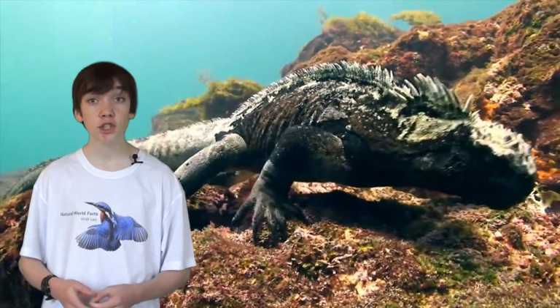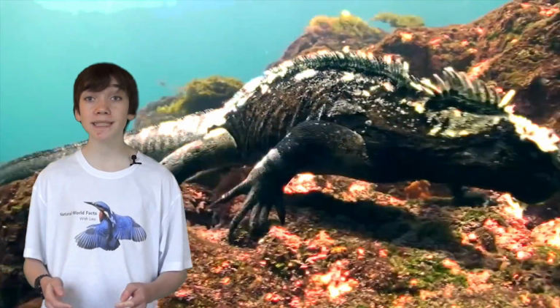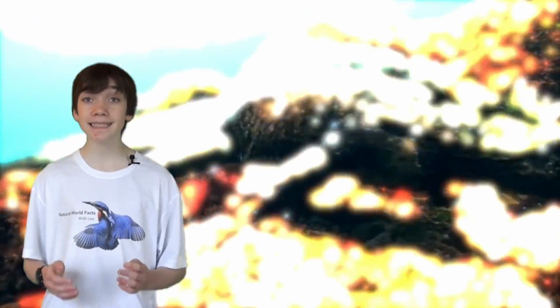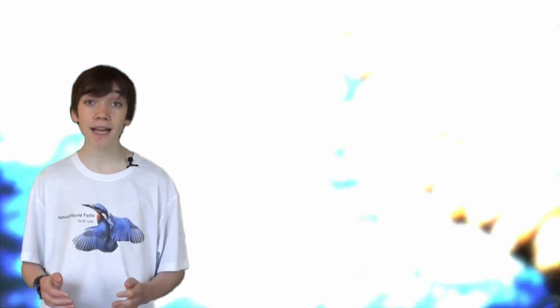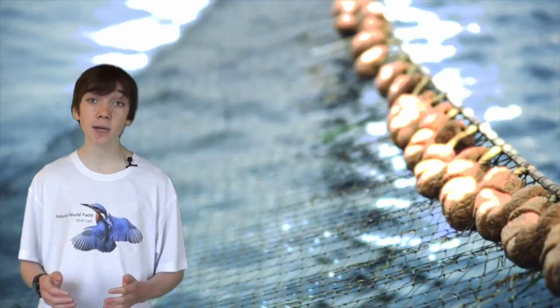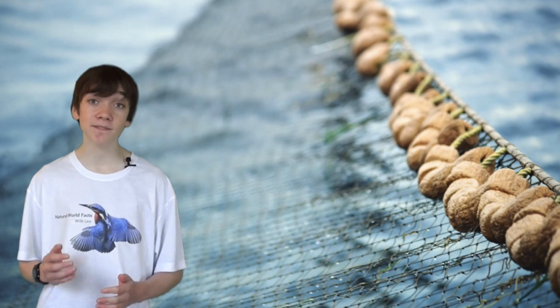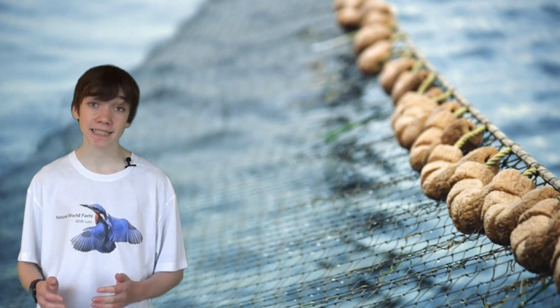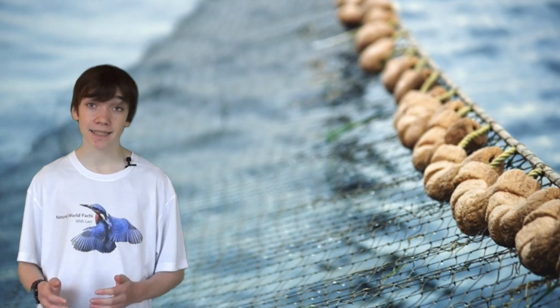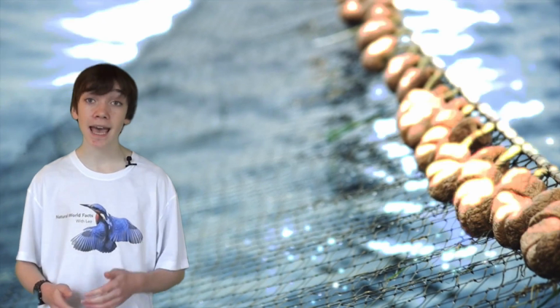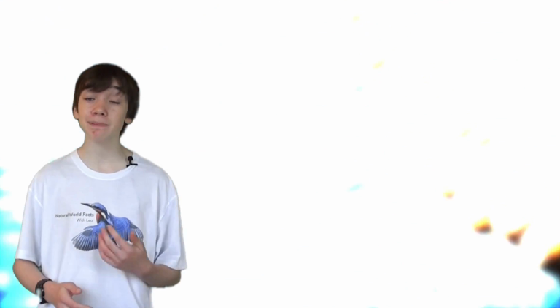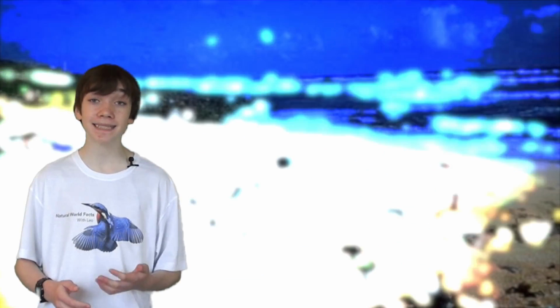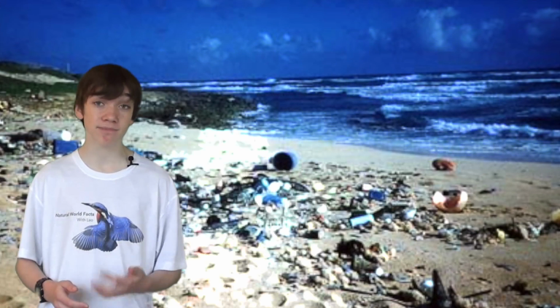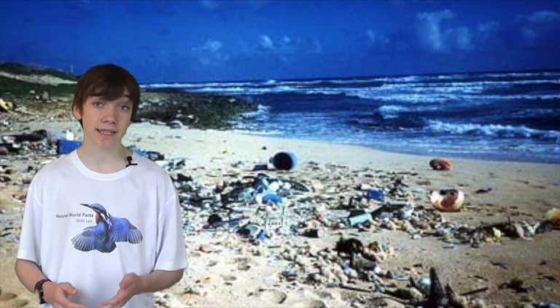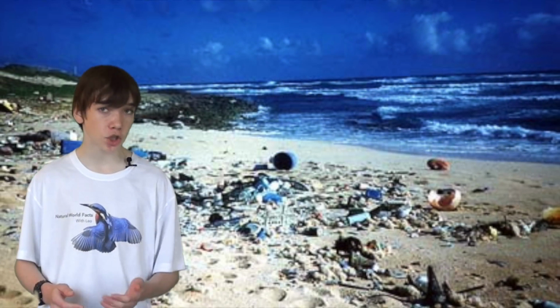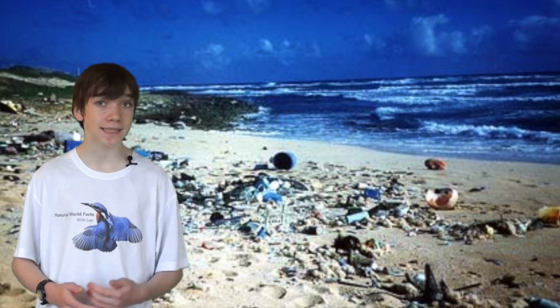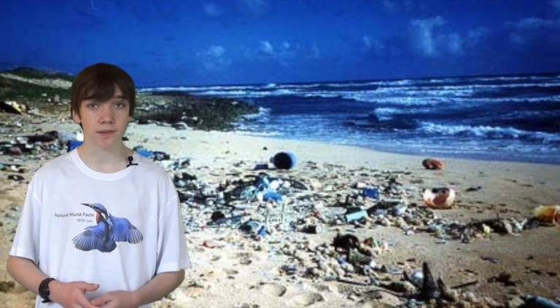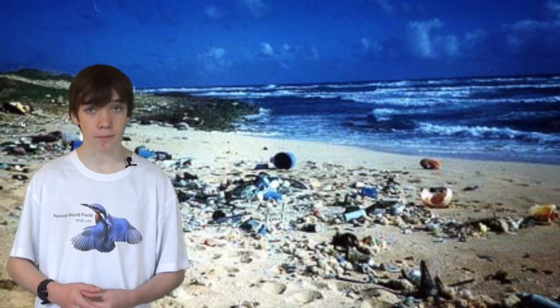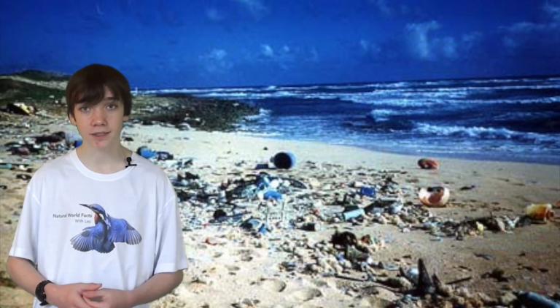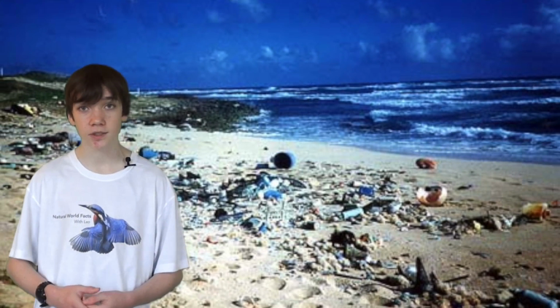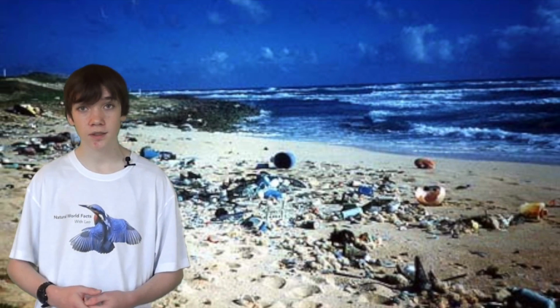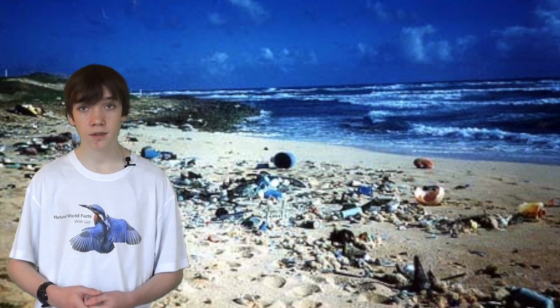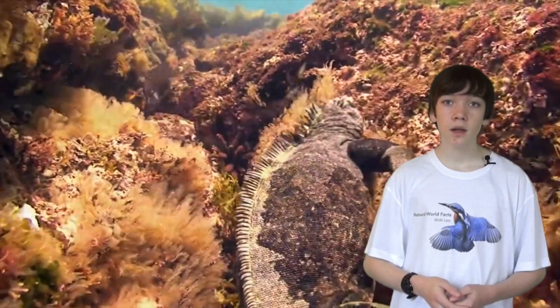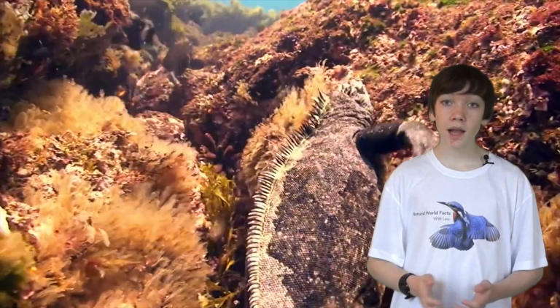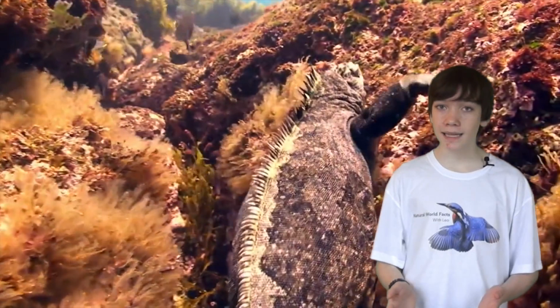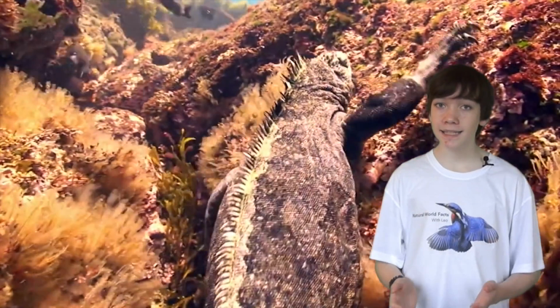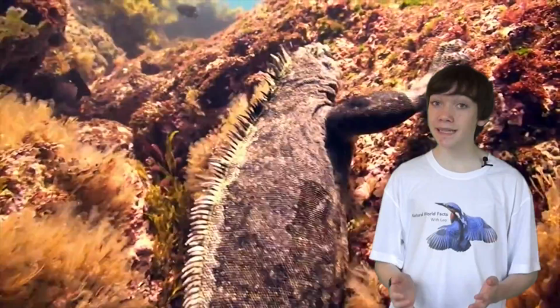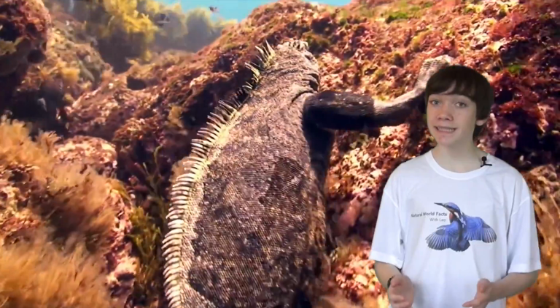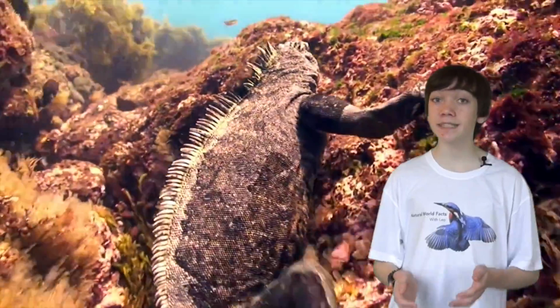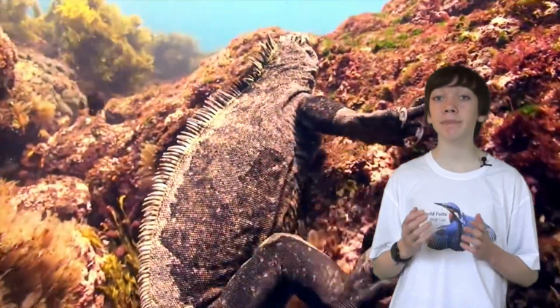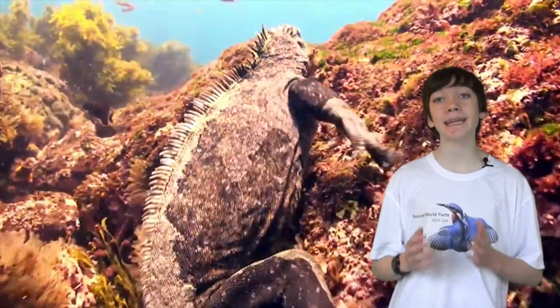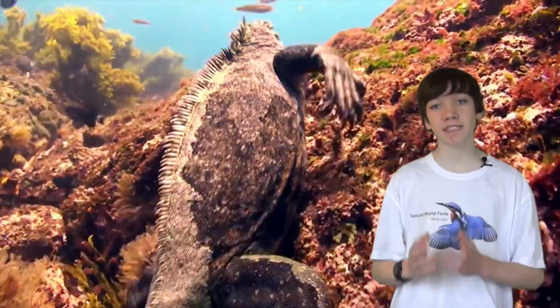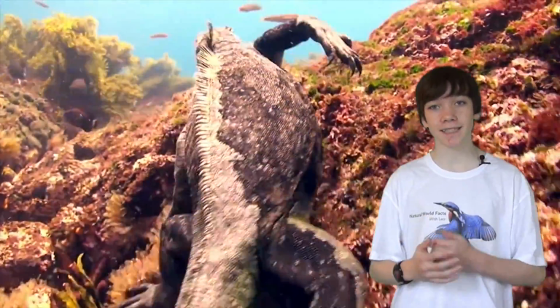This is due to getting tangled up in fishing nets and plastic debris that humans leave along the beach. Luckily this species is completely protected.